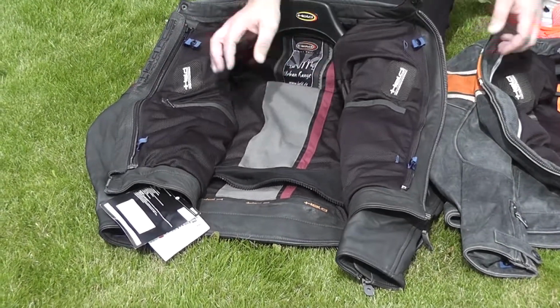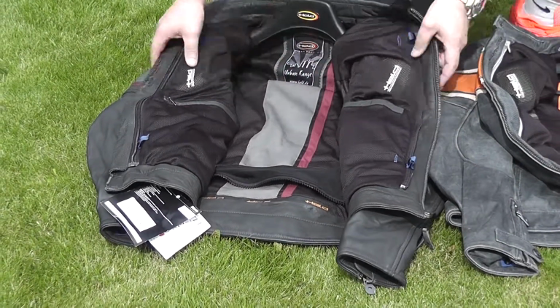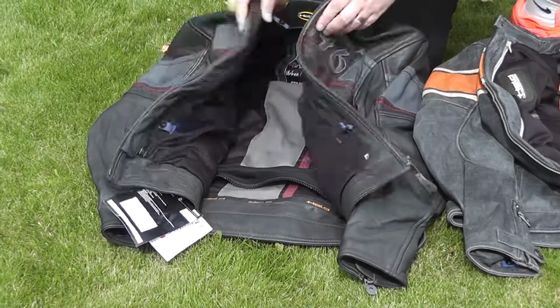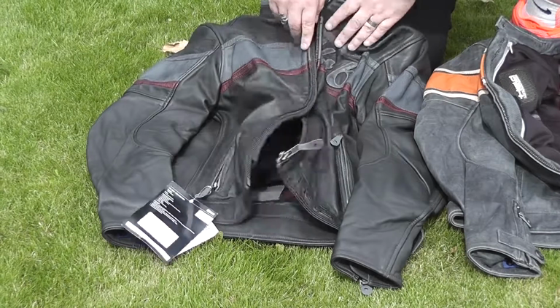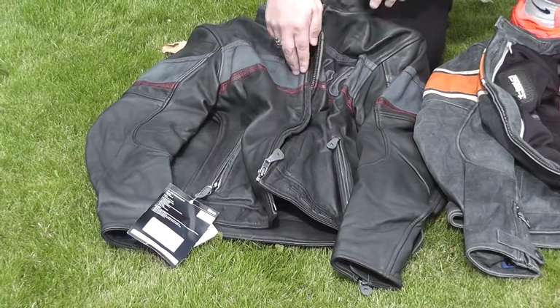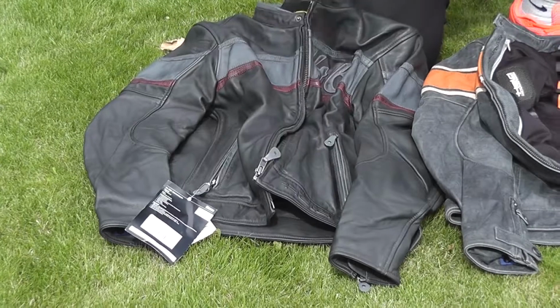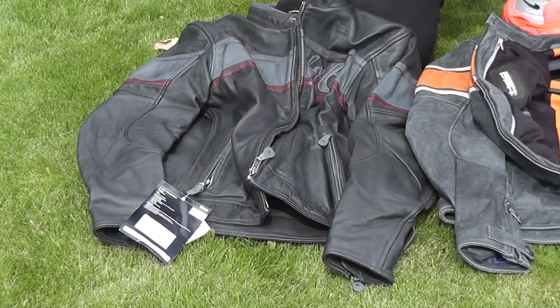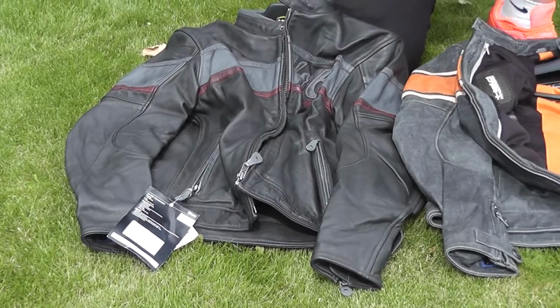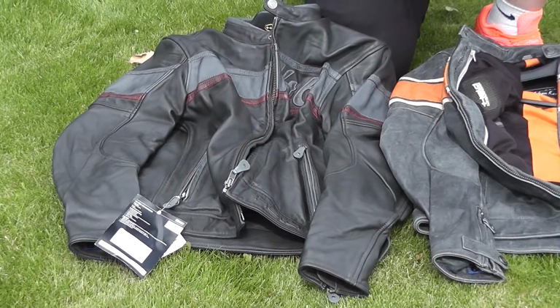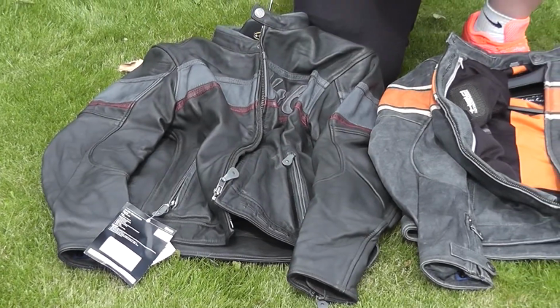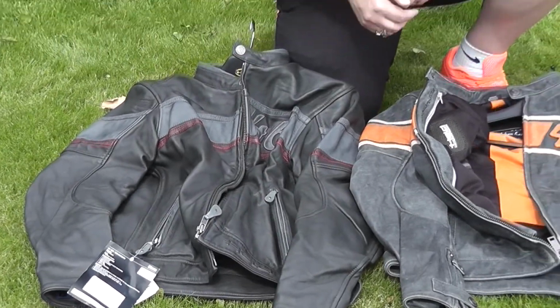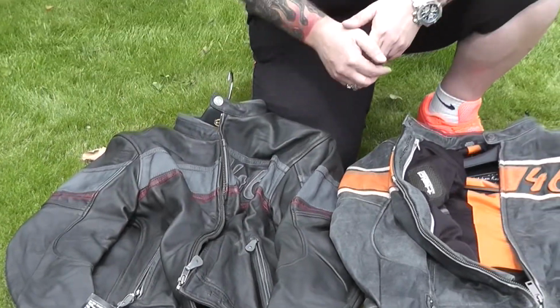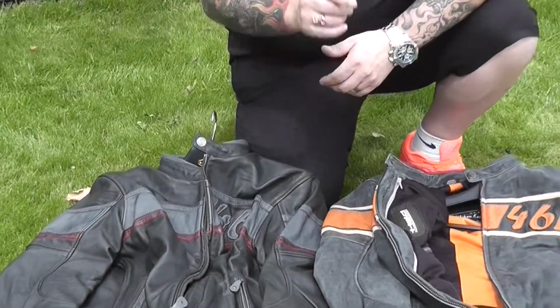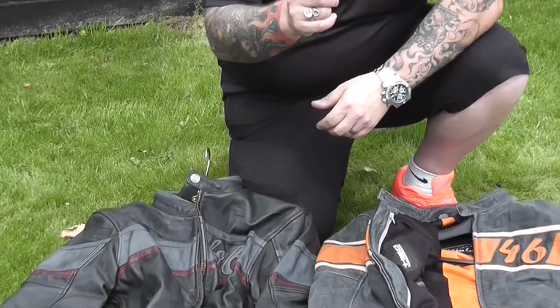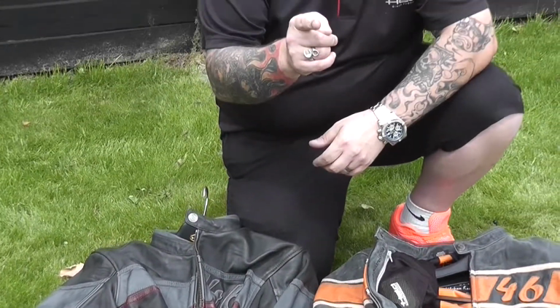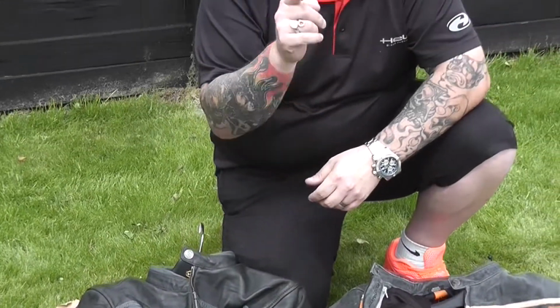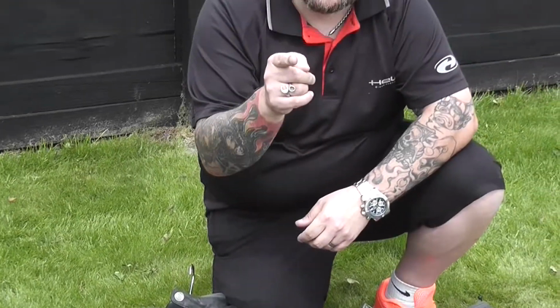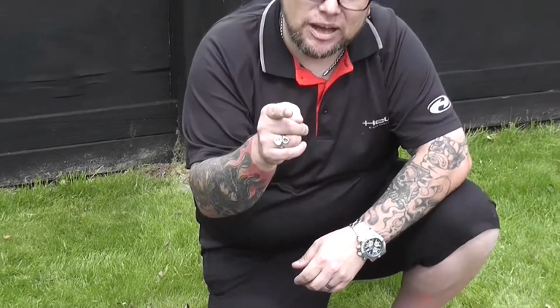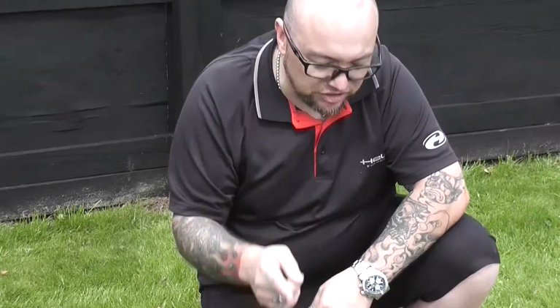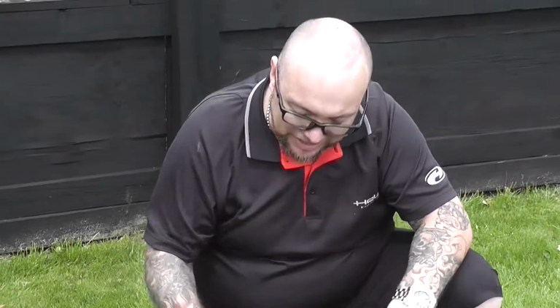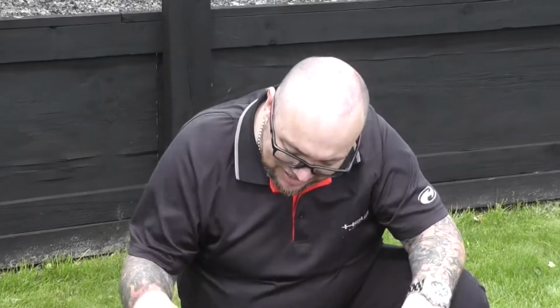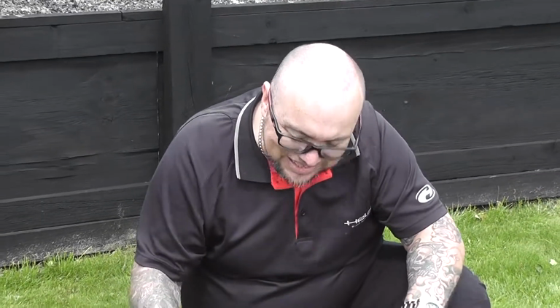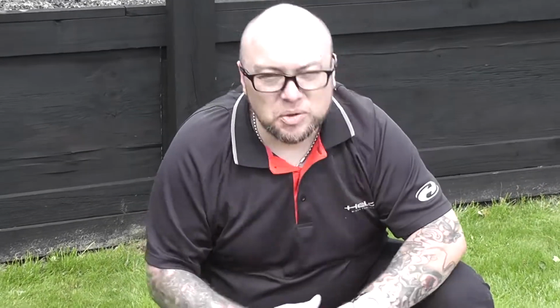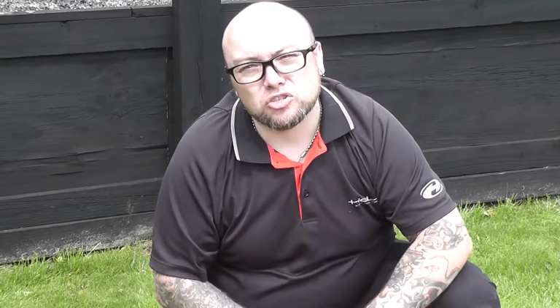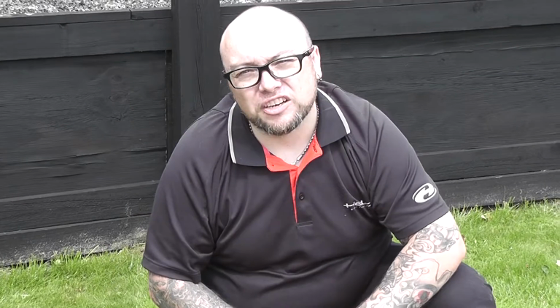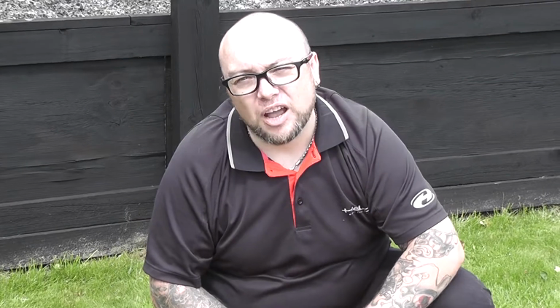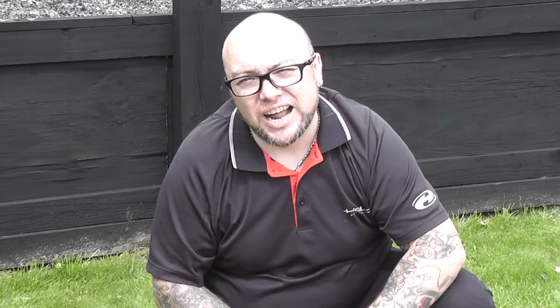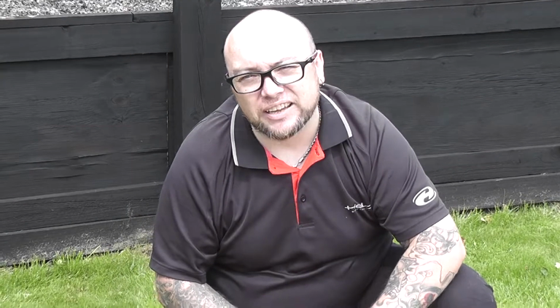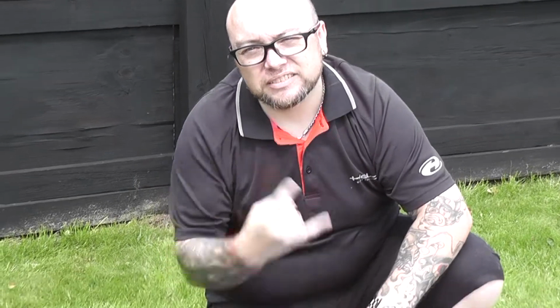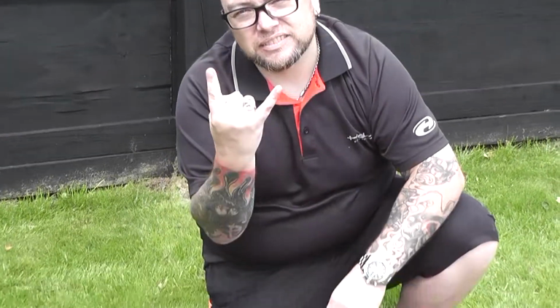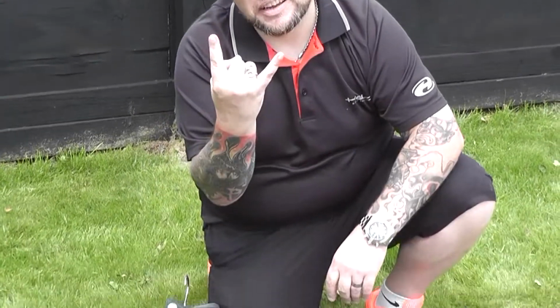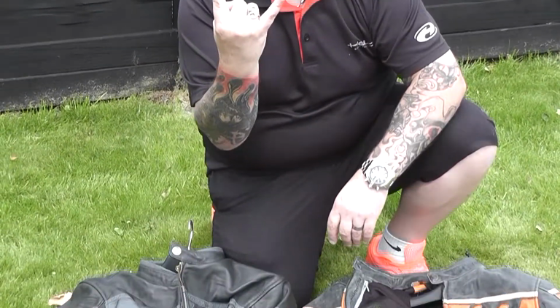Mate, these are mega. Less than 400 quid. Get yourself to your nearest Held stockist, tell them you want to try on a stone jacket. In a bit.